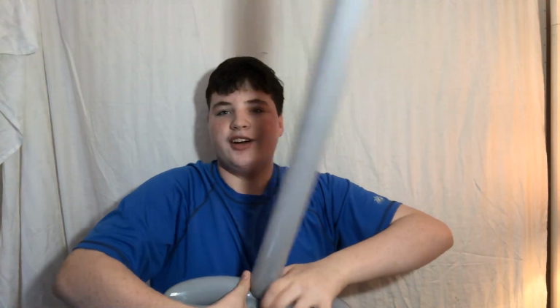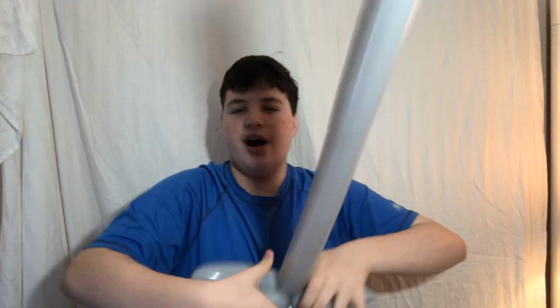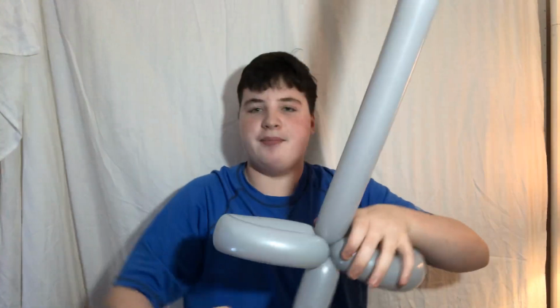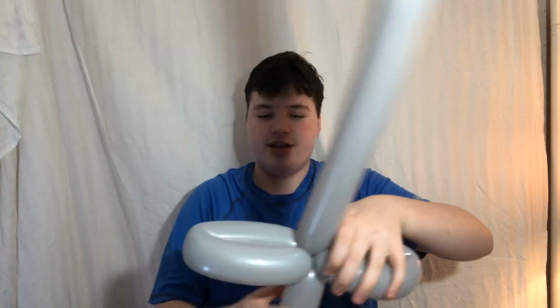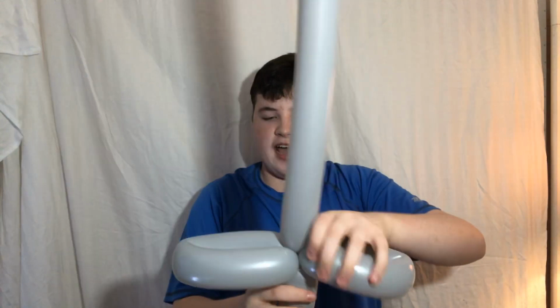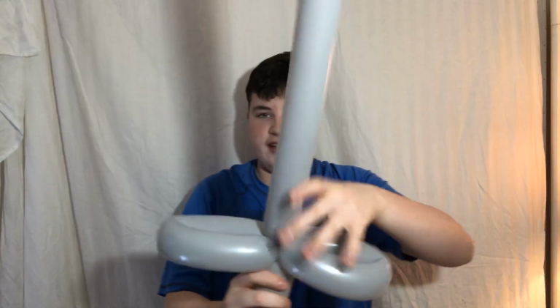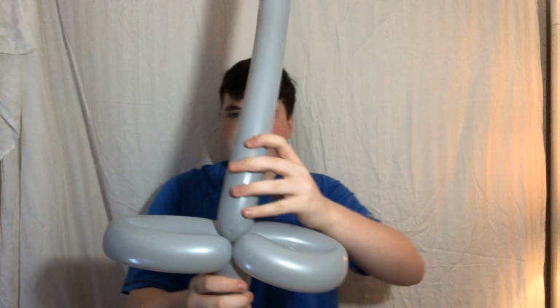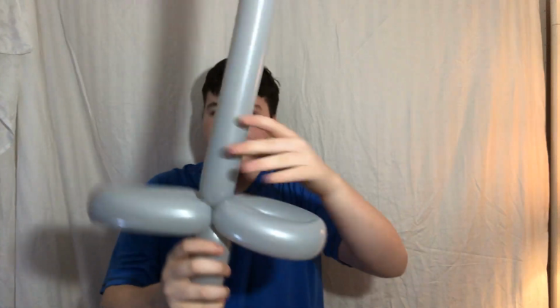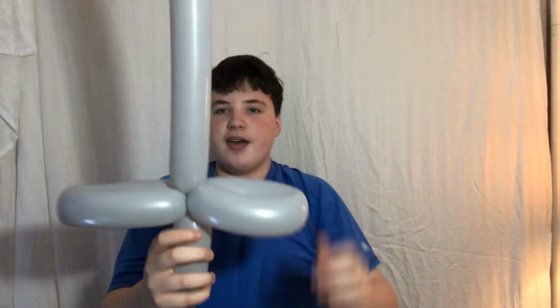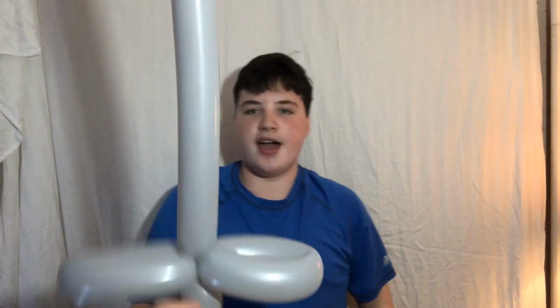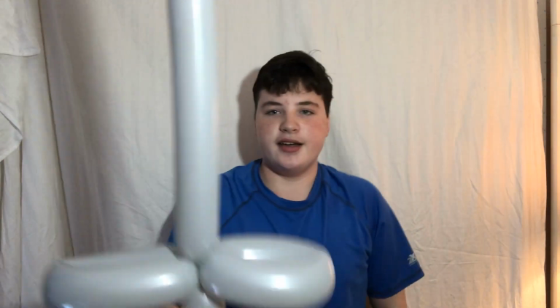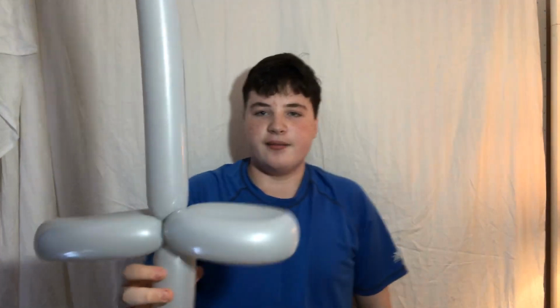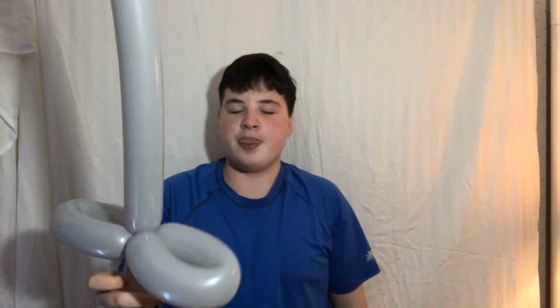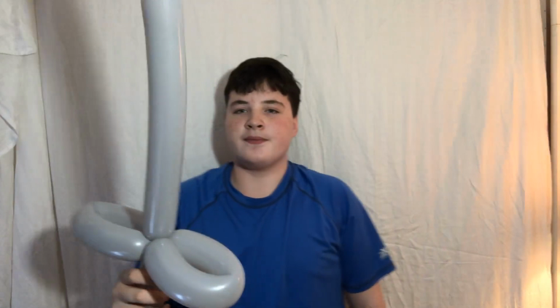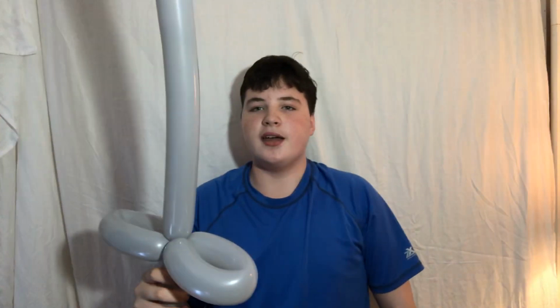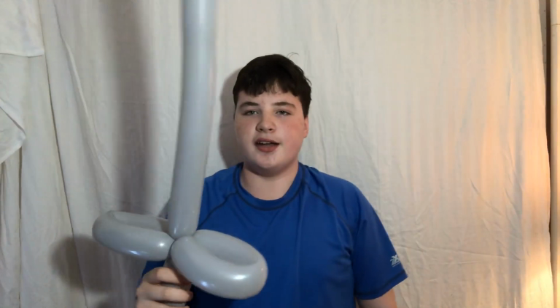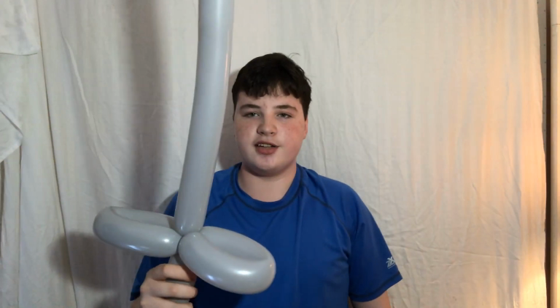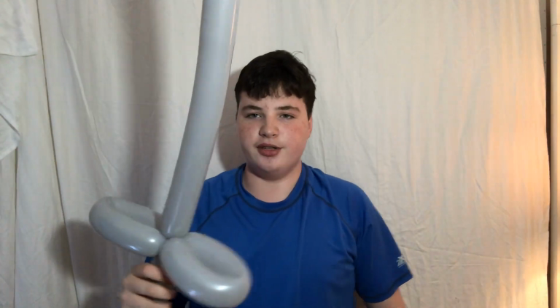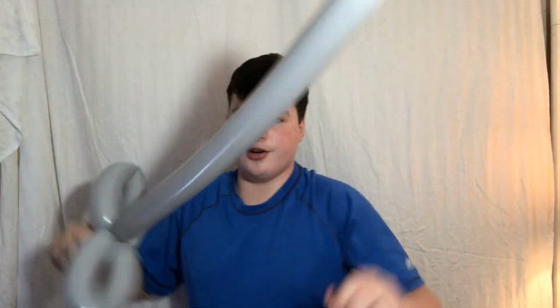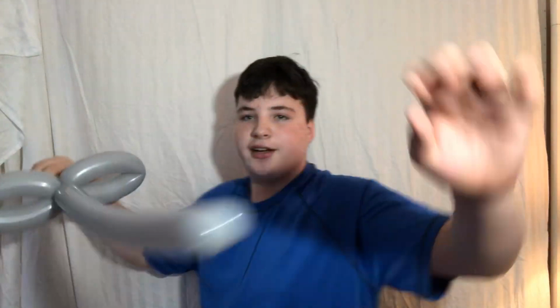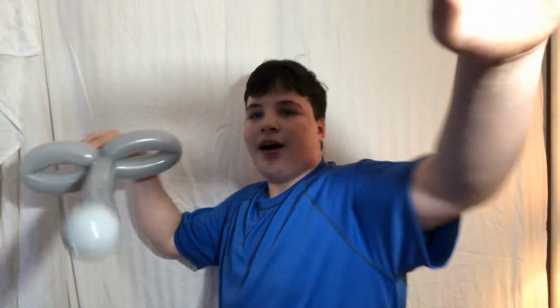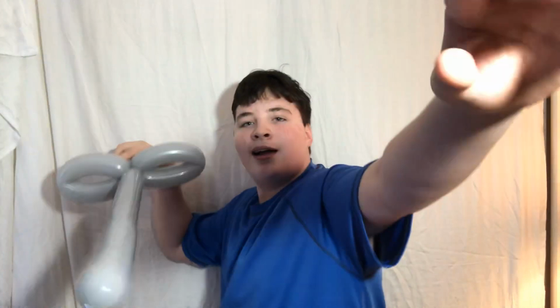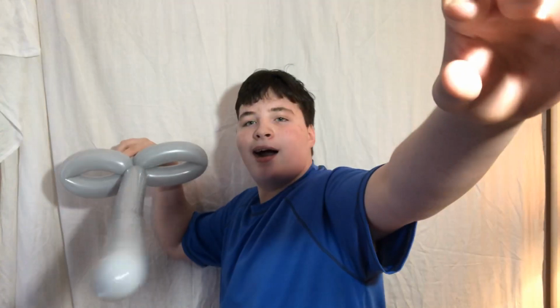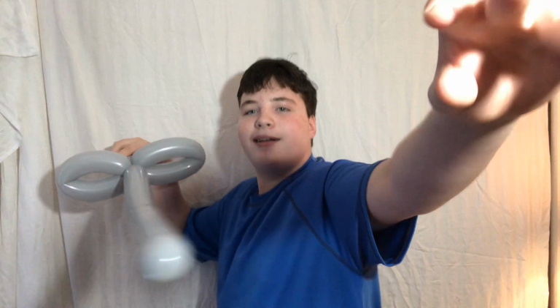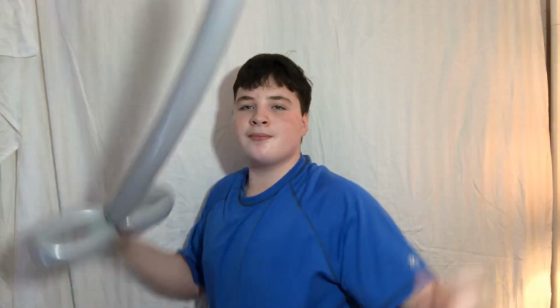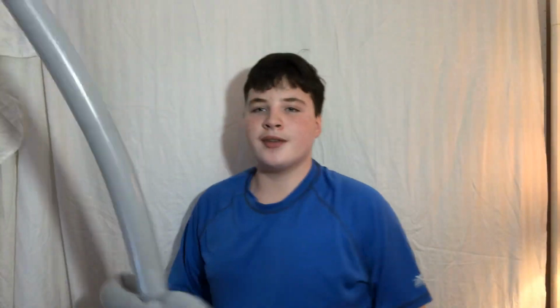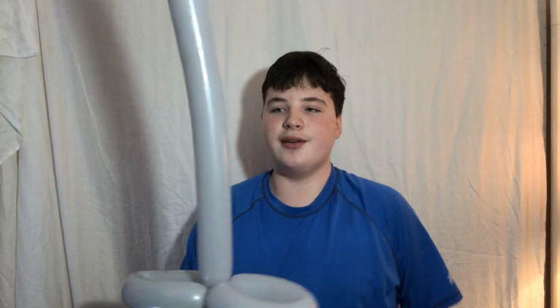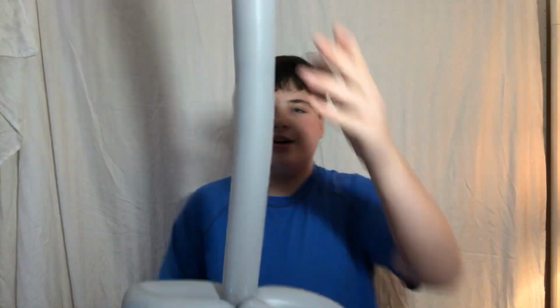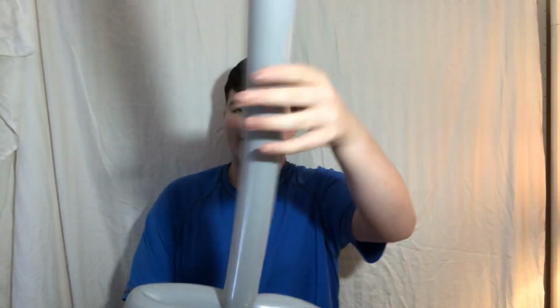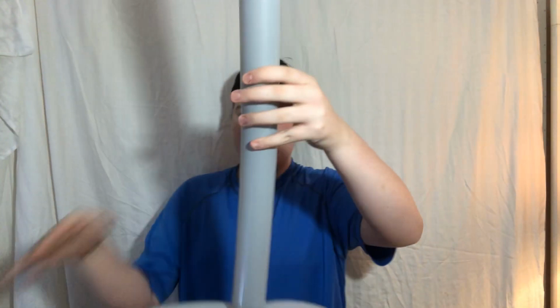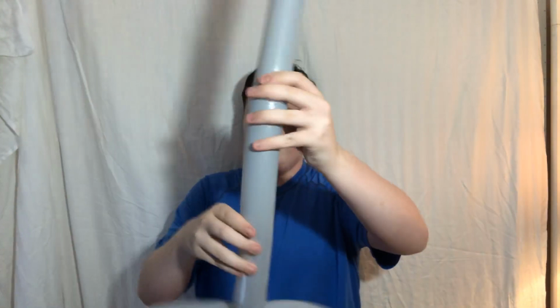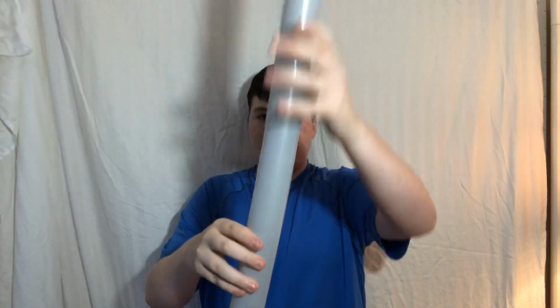And here's your balloon sword — on guard! You also have to strip the balloons up.